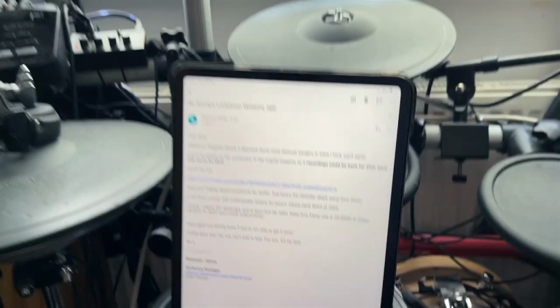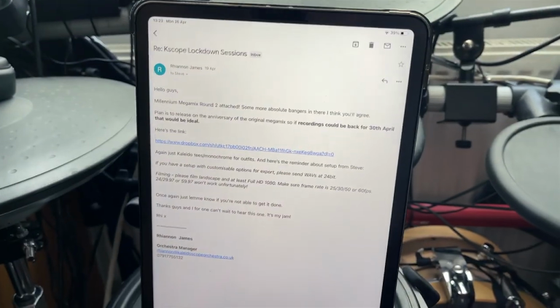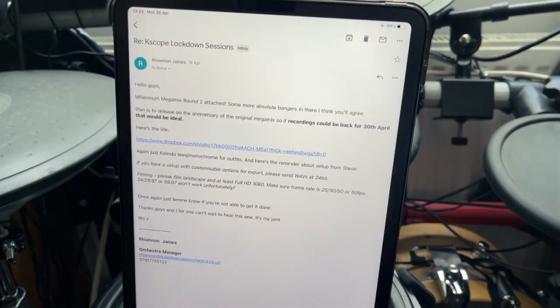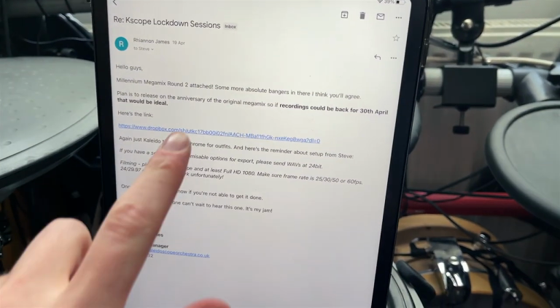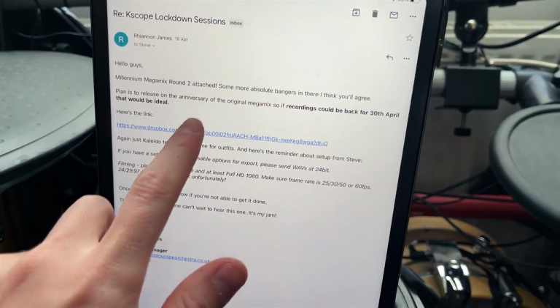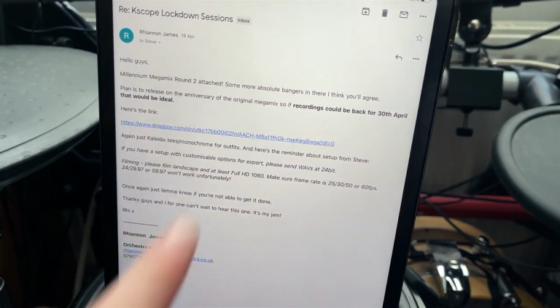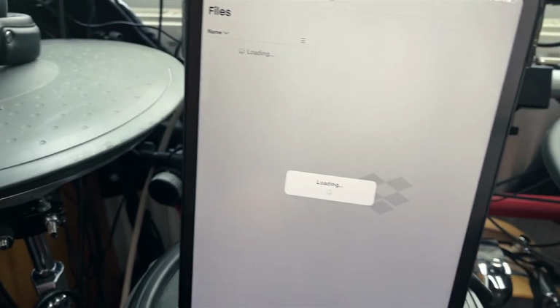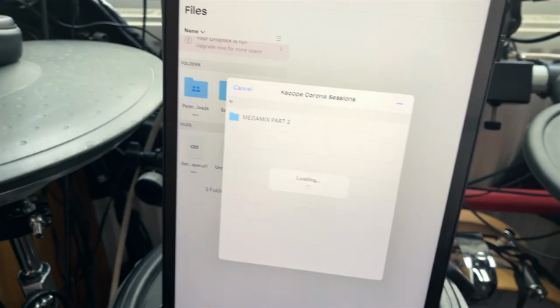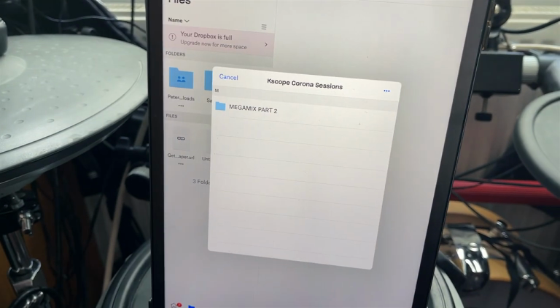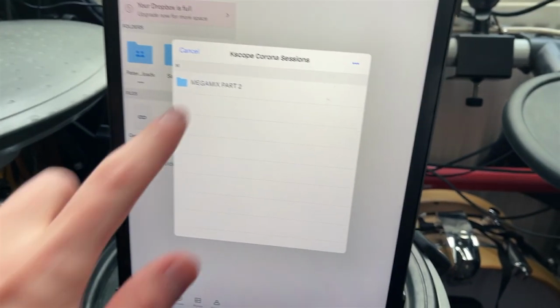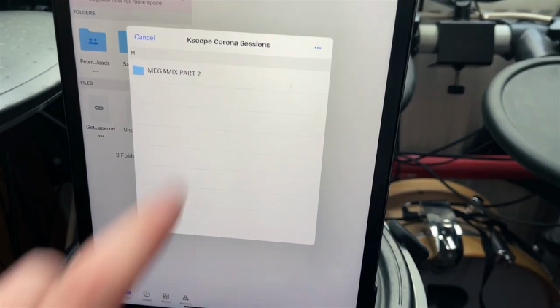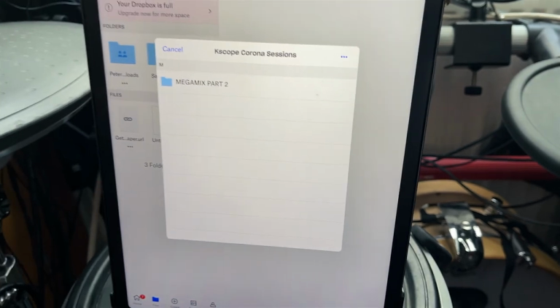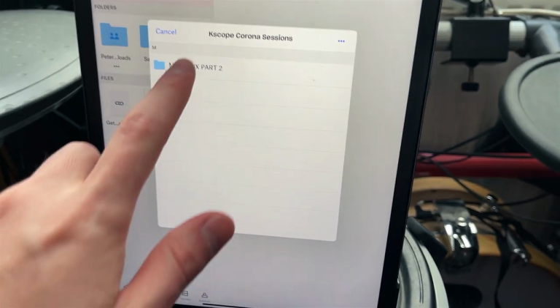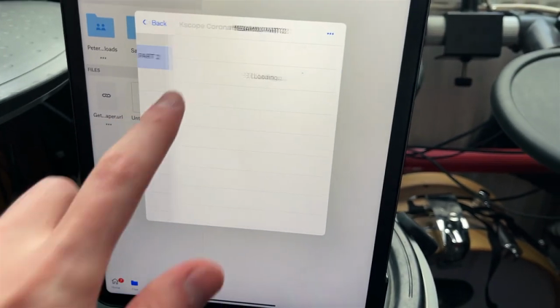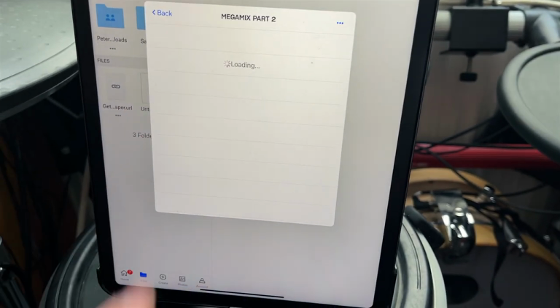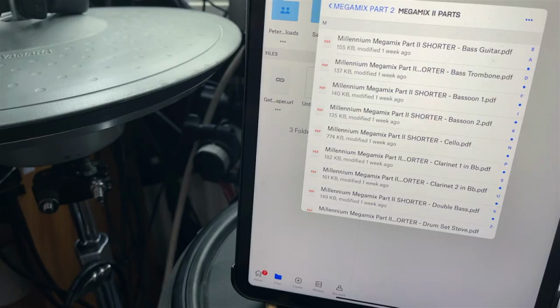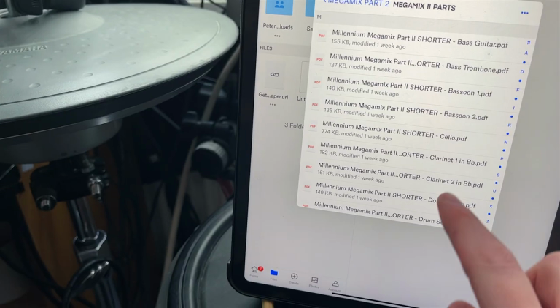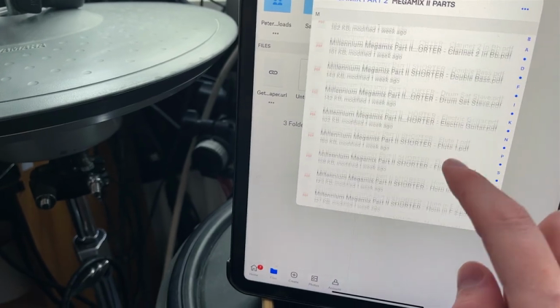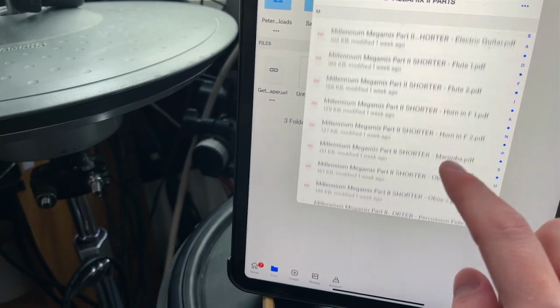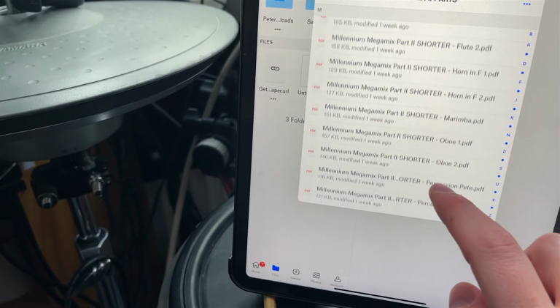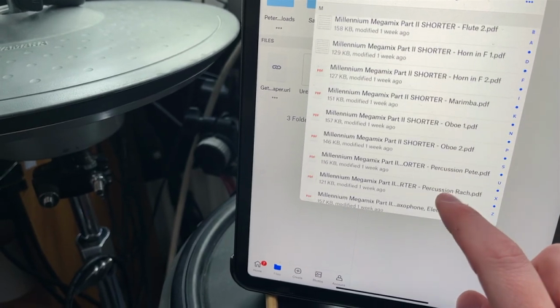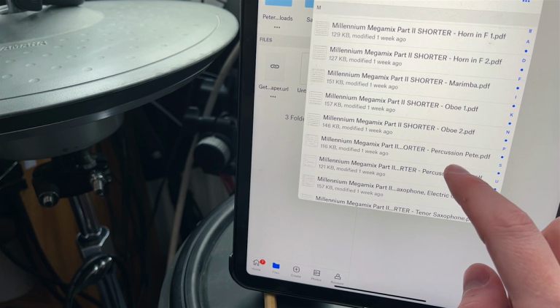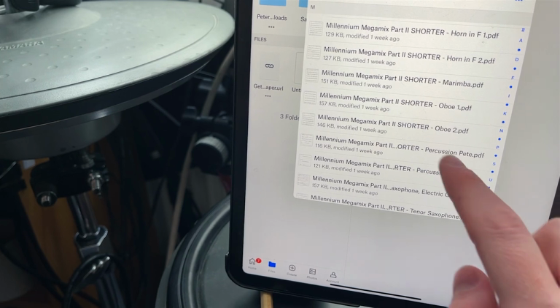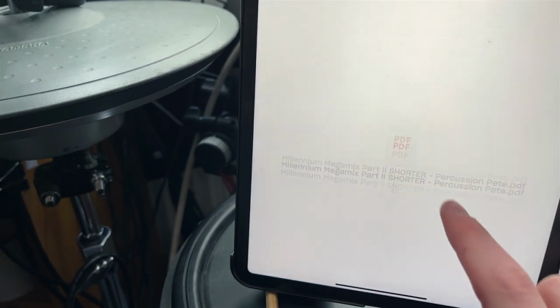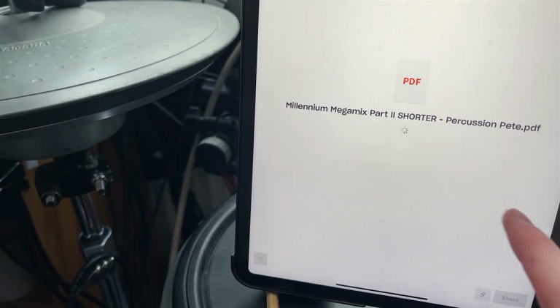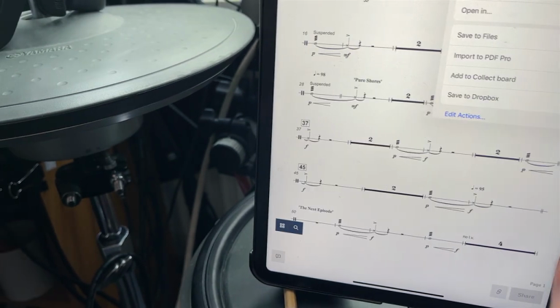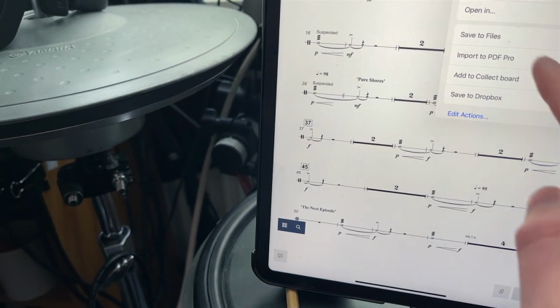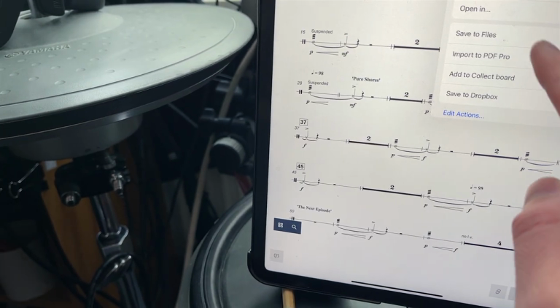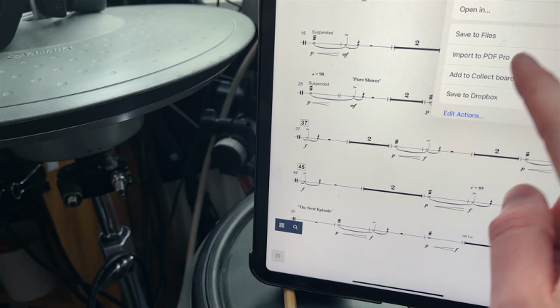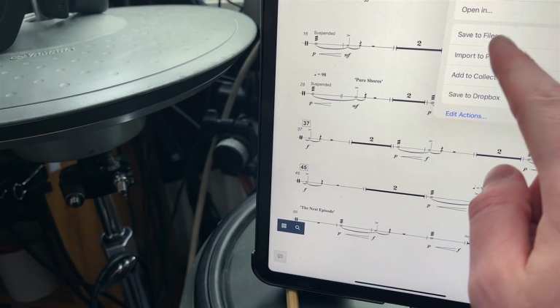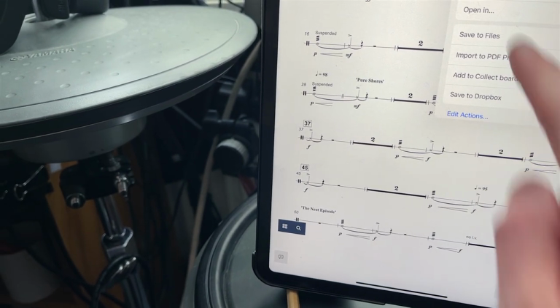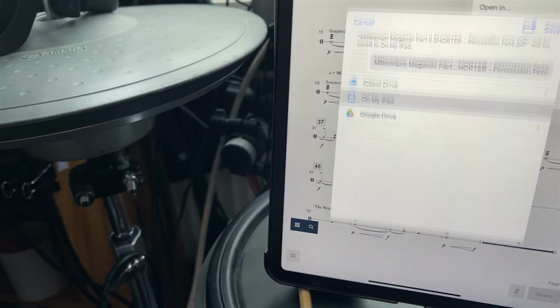So first things first is to have a look at the part. We get a Dropbox link that they send to us, I'll download the part. My part will be in here somewhere — Percussion Pete. I can see some clash symbols, which are my favourite things. Save to files.